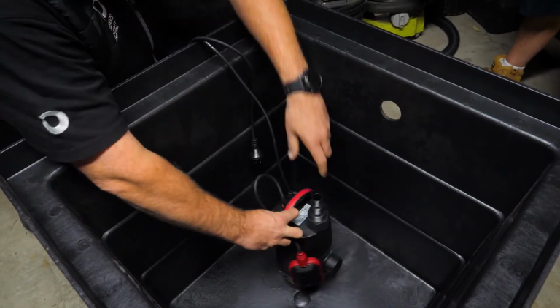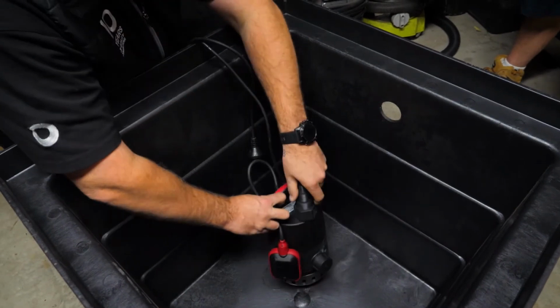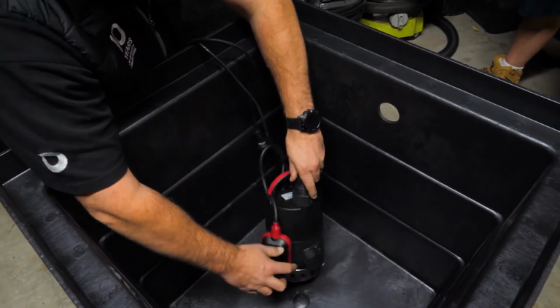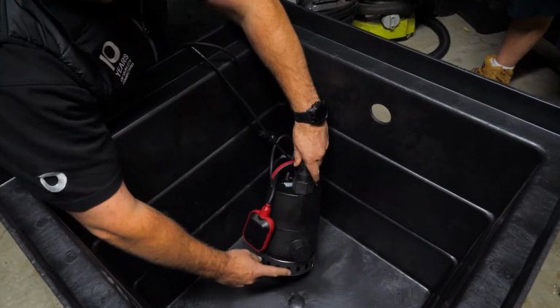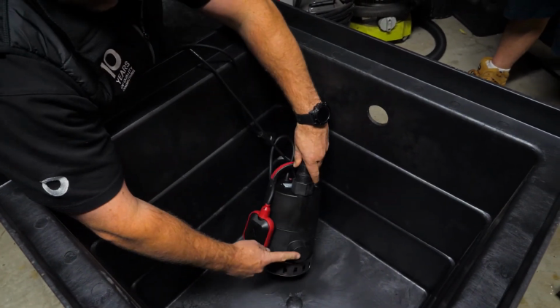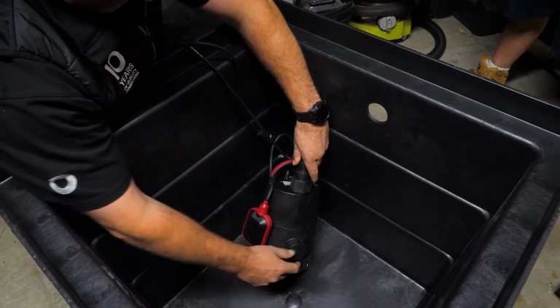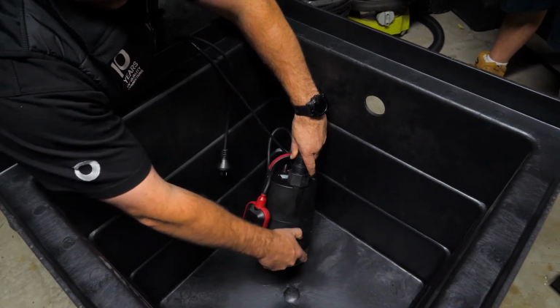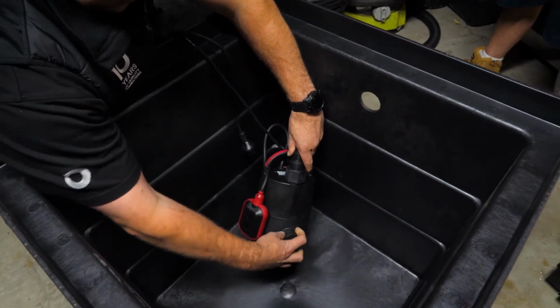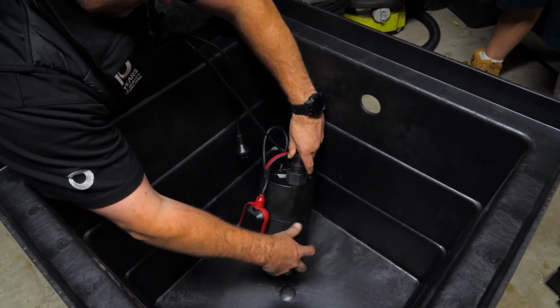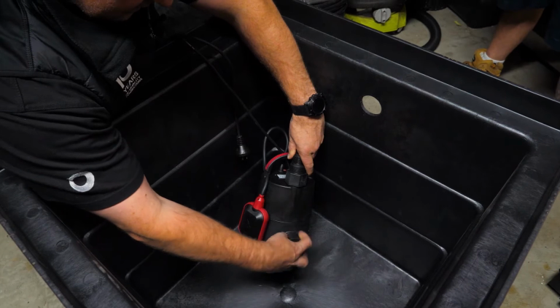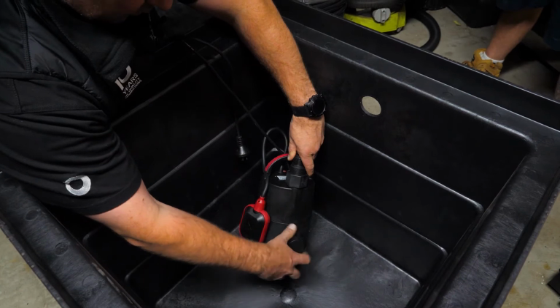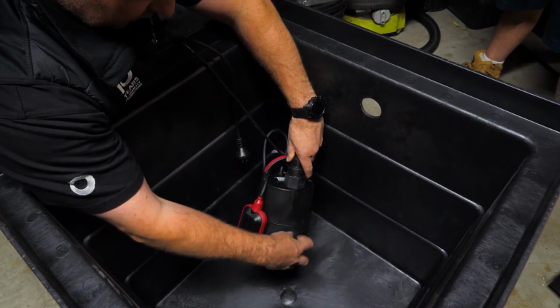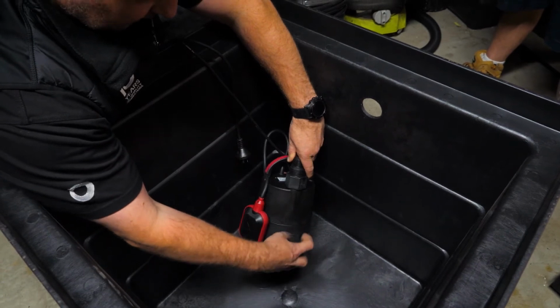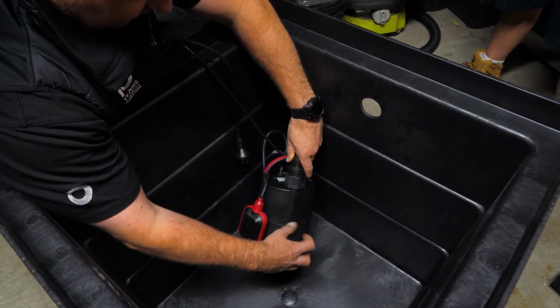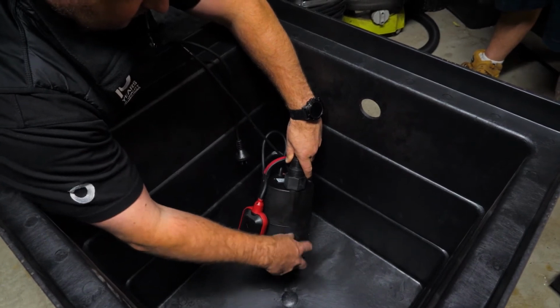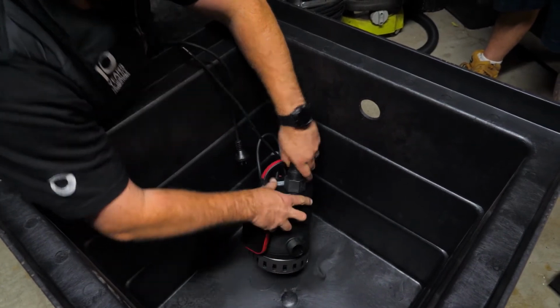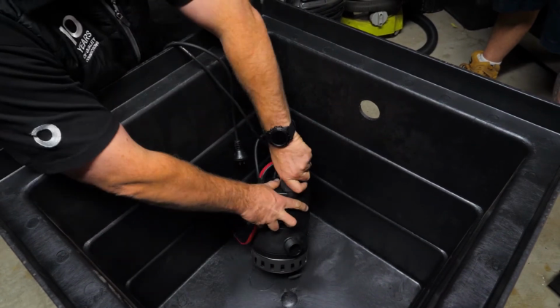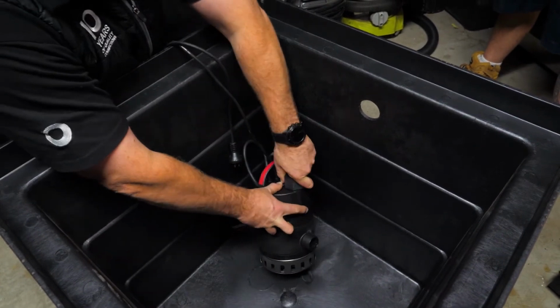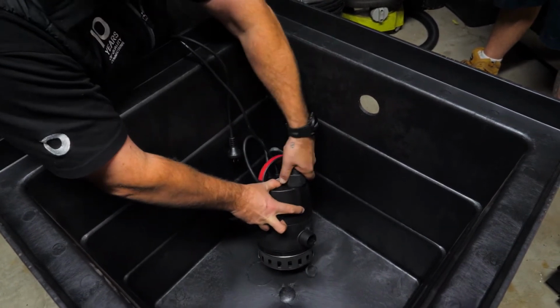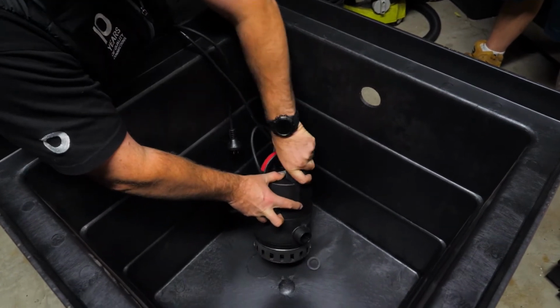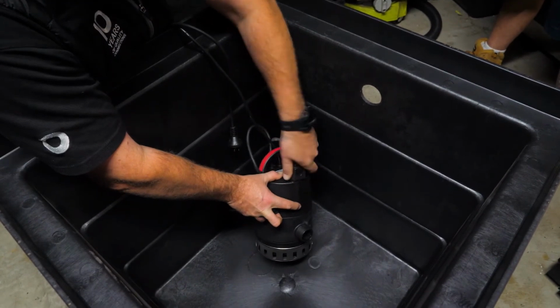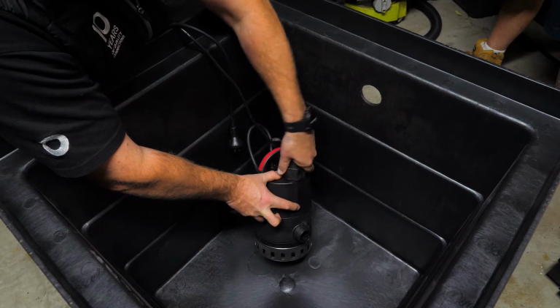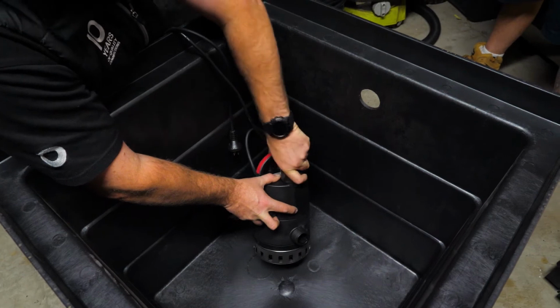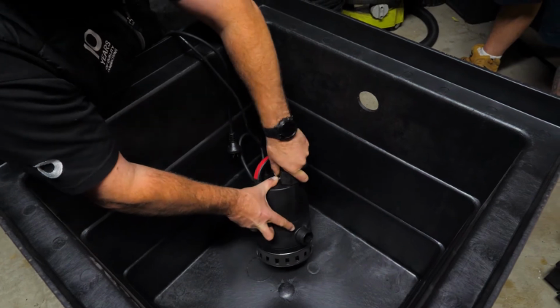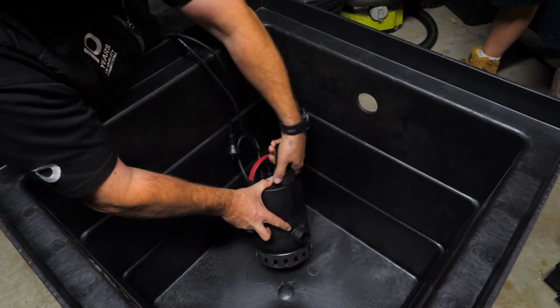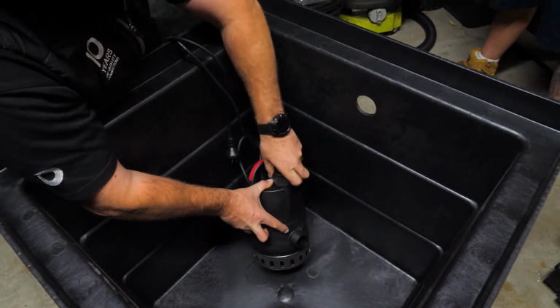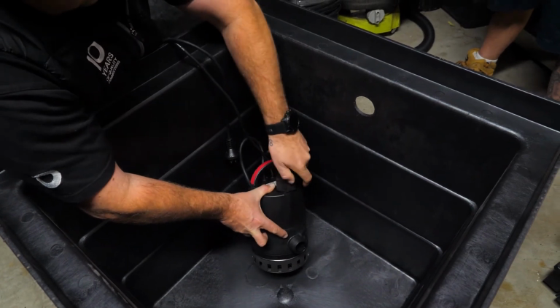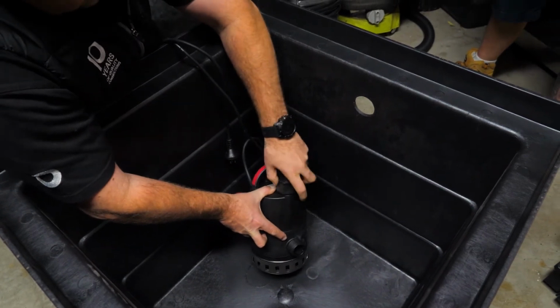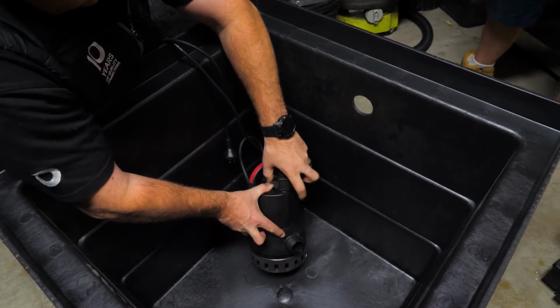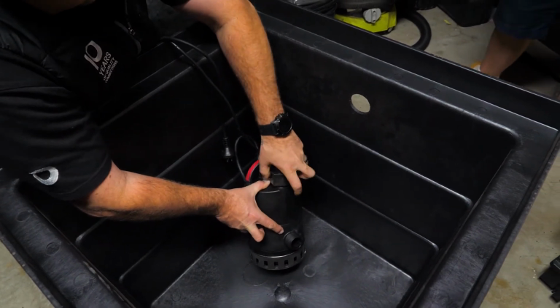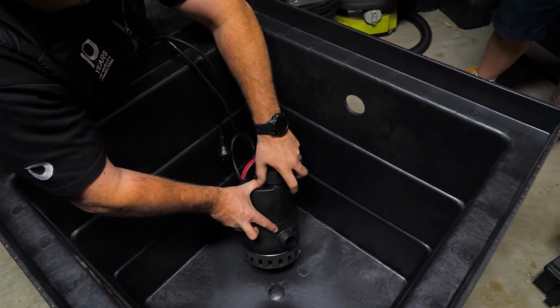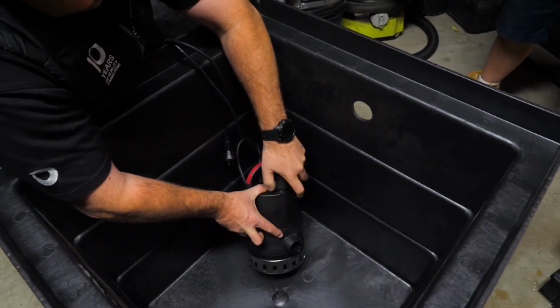The great thing about this pump is you could have an outlet down here or at the top. We're going to the side, just because there's another thread to use at the top.